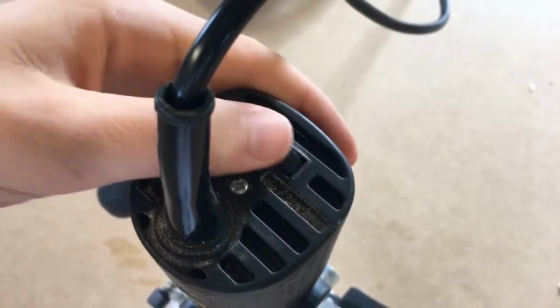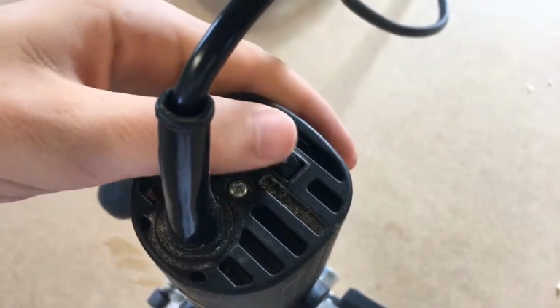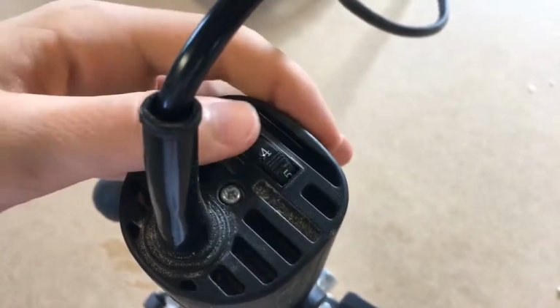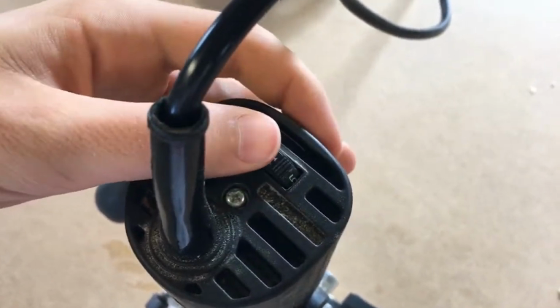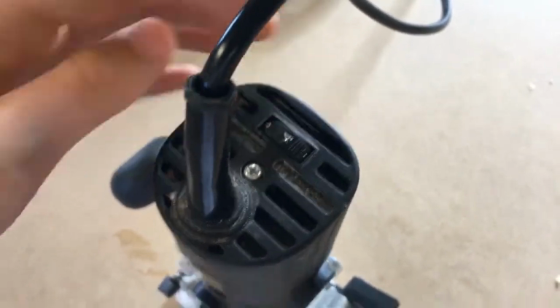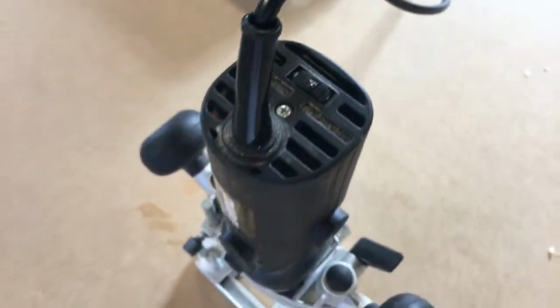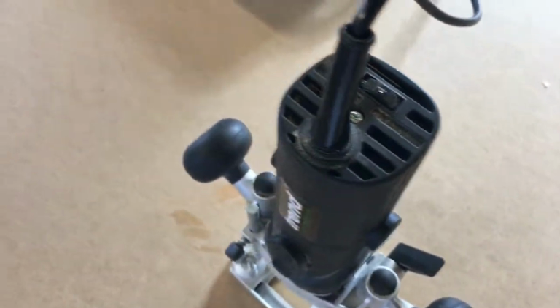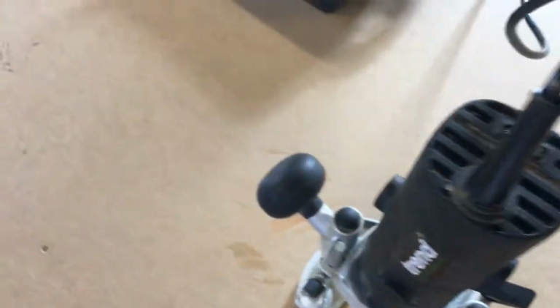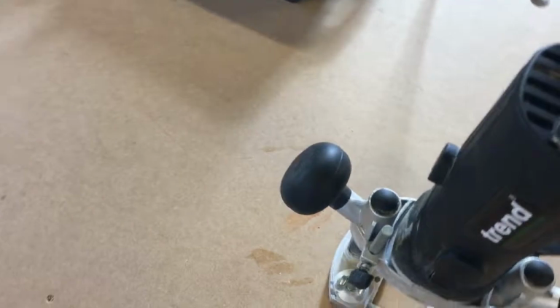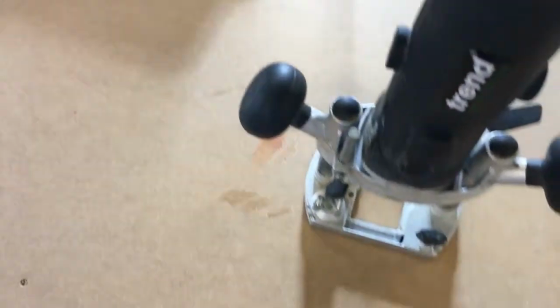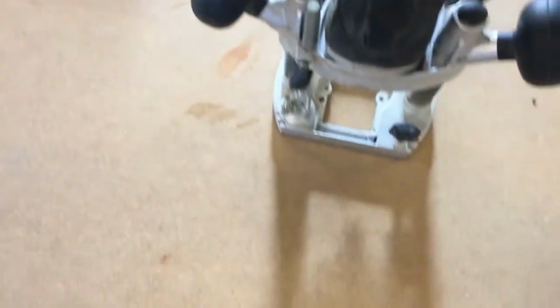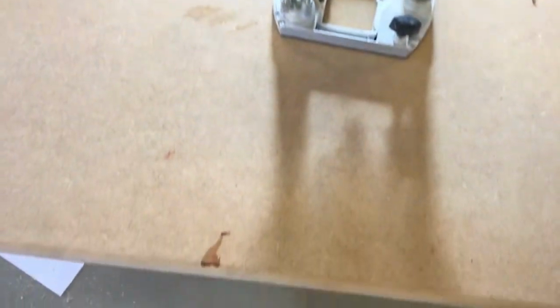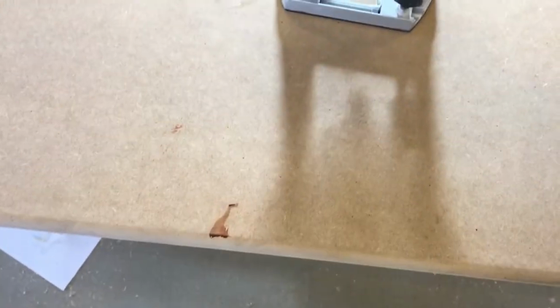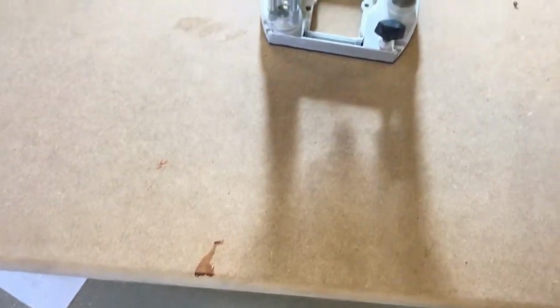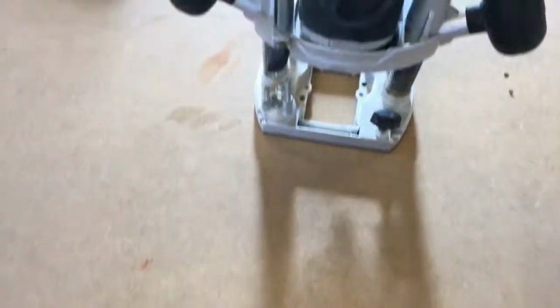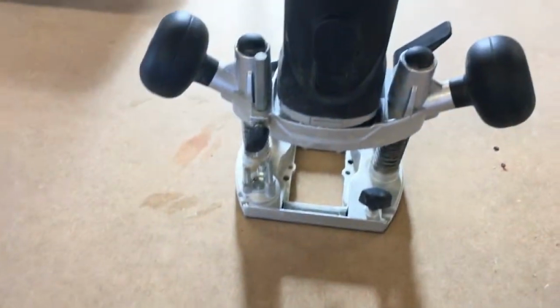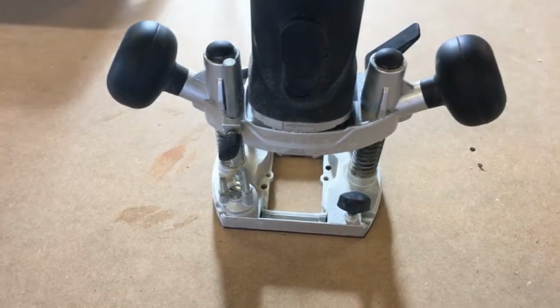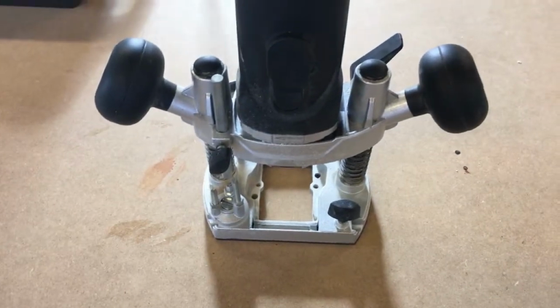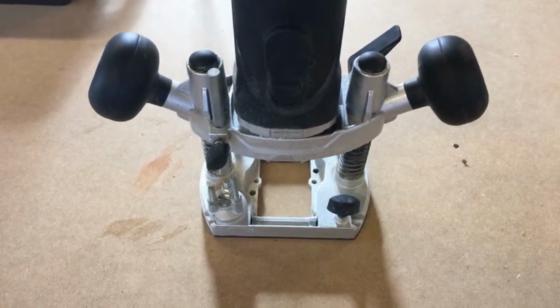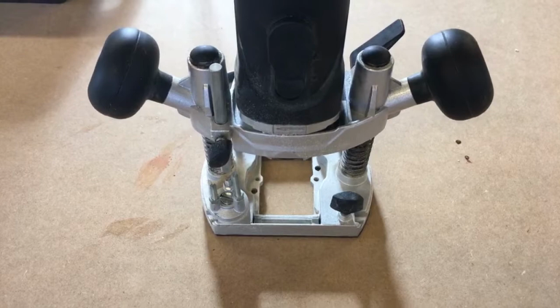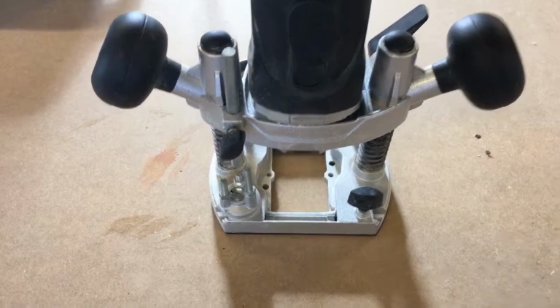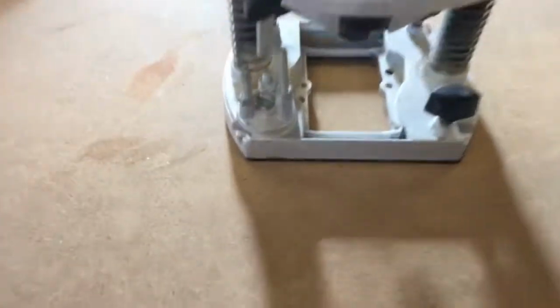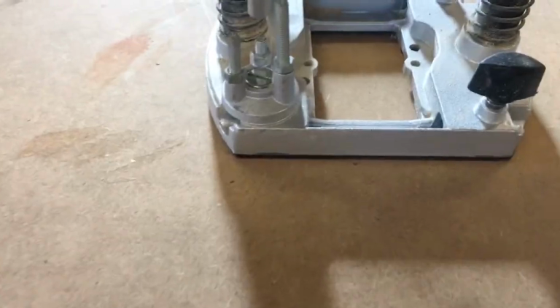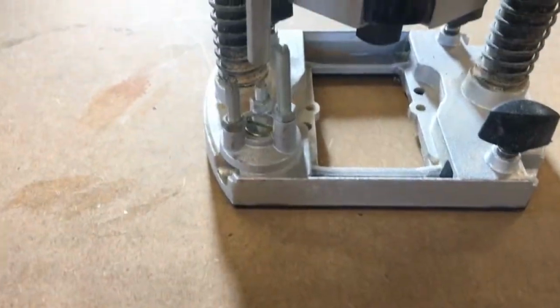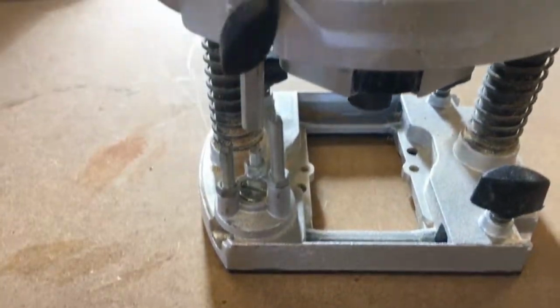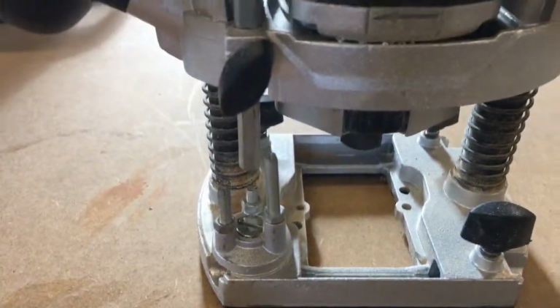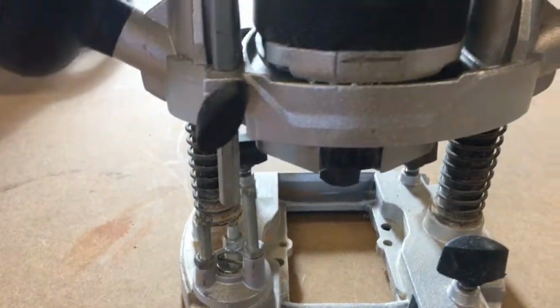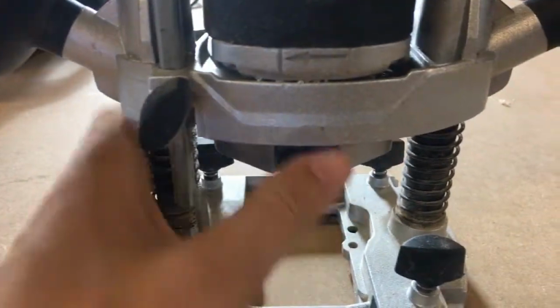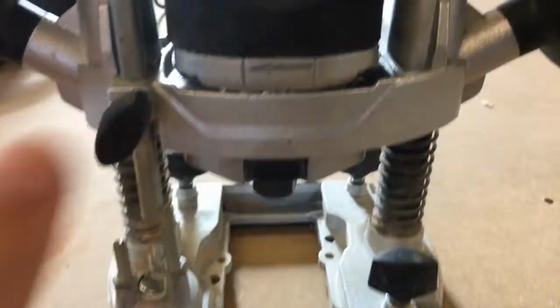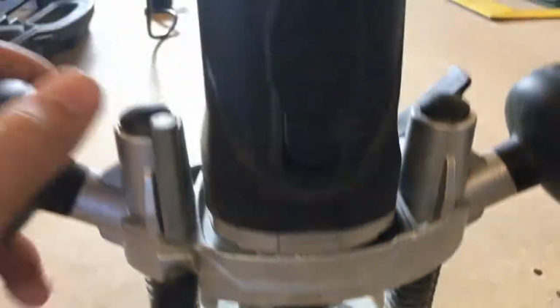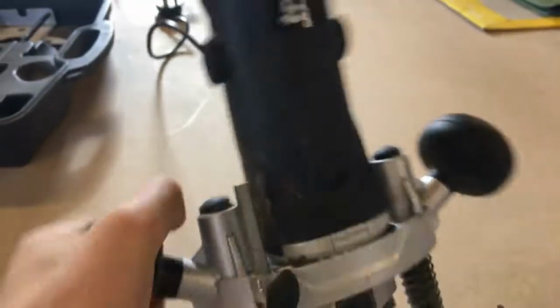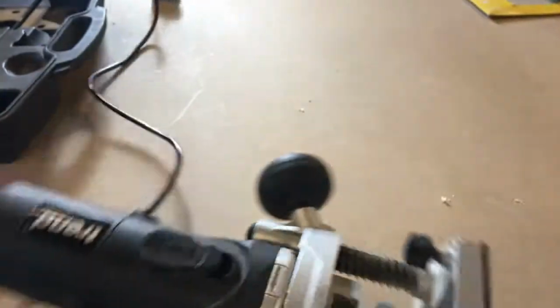I always just leave it at 25,000 RPM — I just know that works for all my bits. Obviously we've got the depth stop and we've got the collet lock.